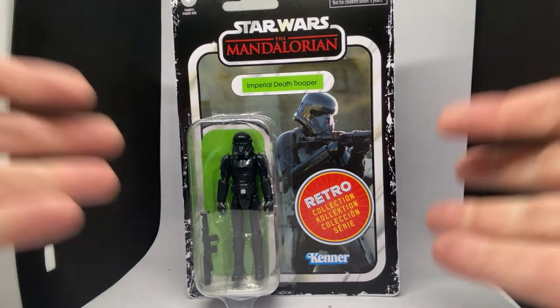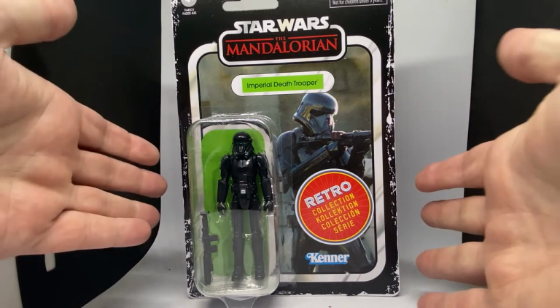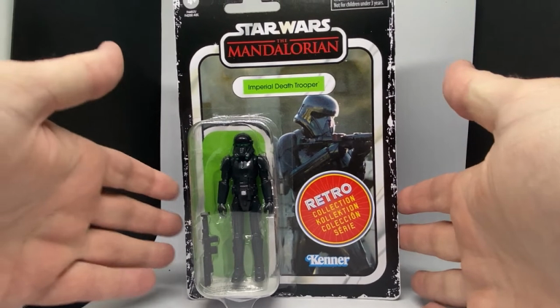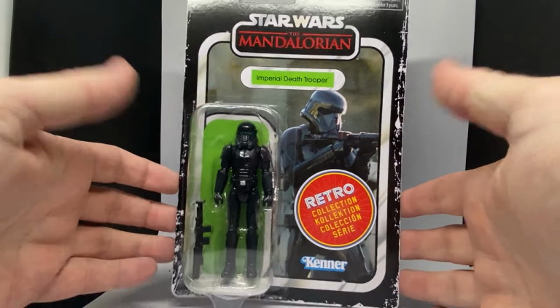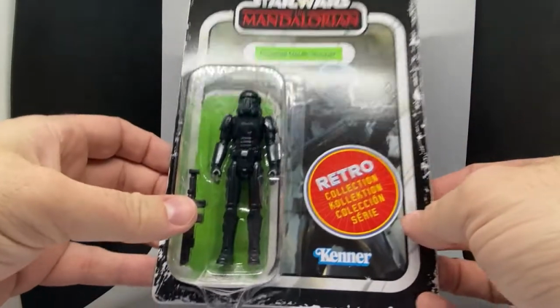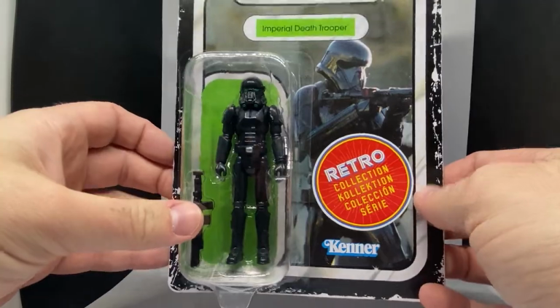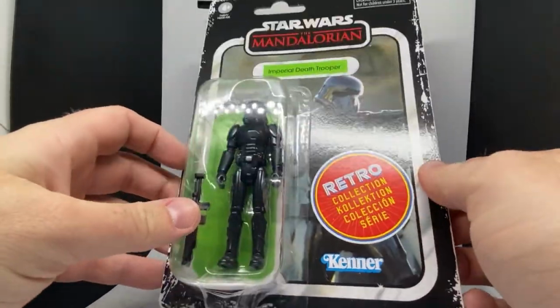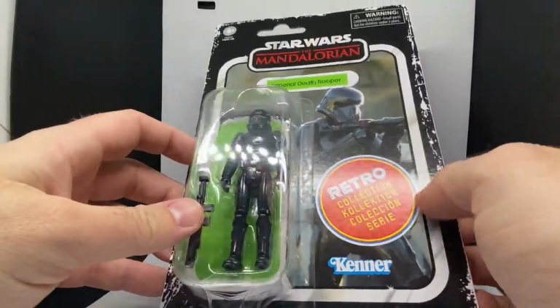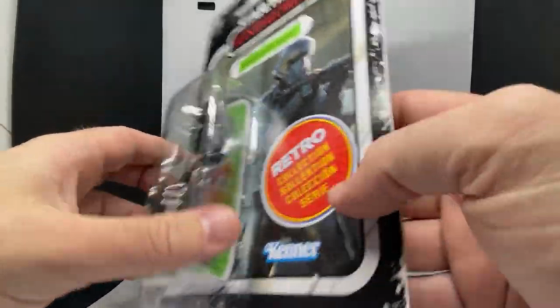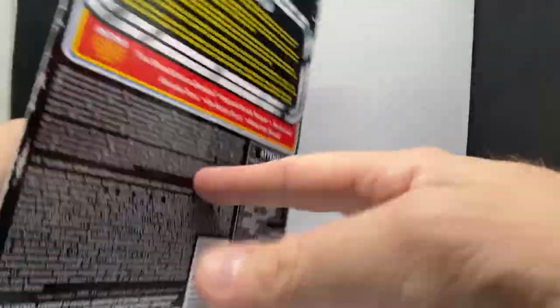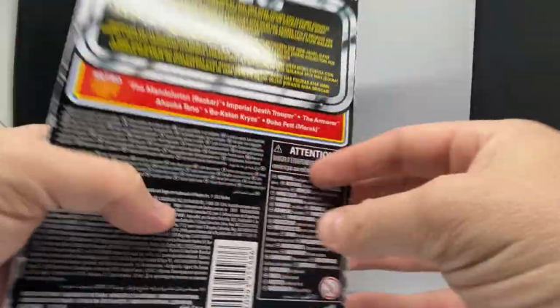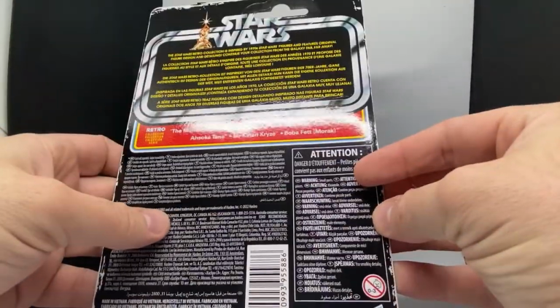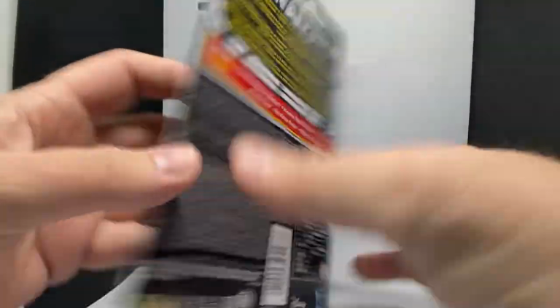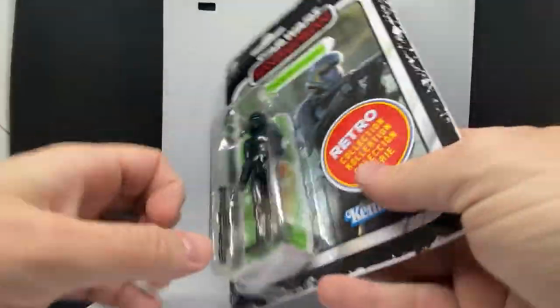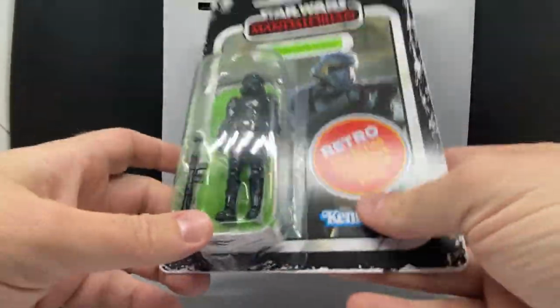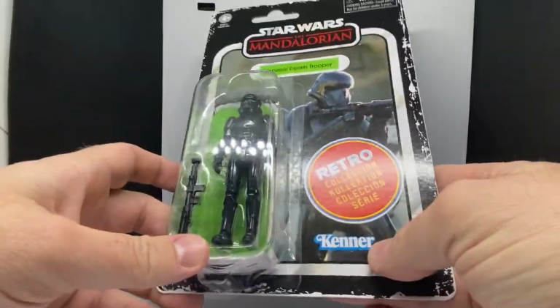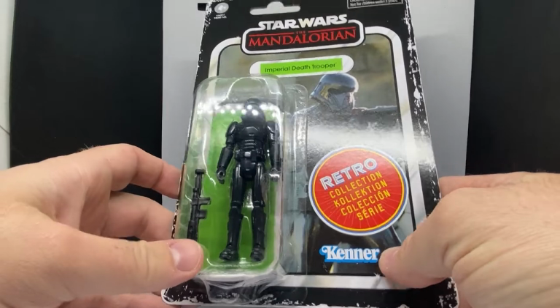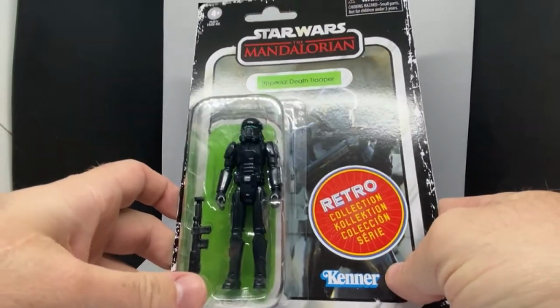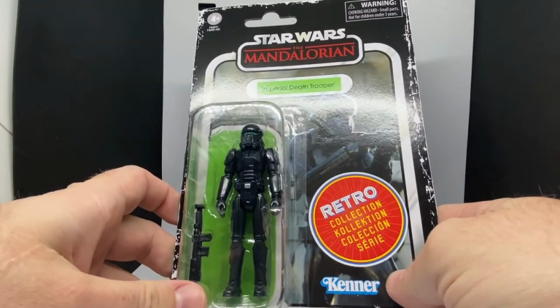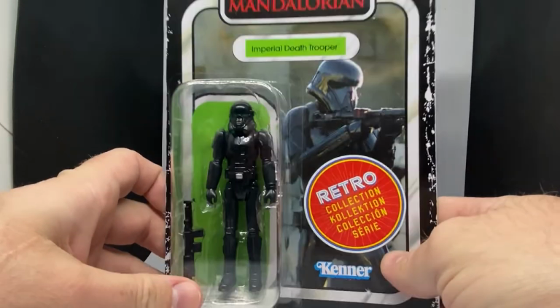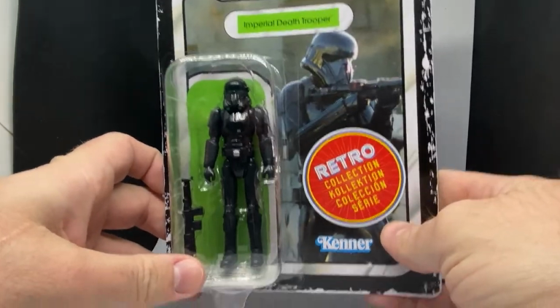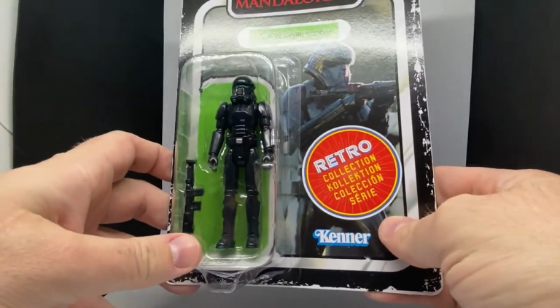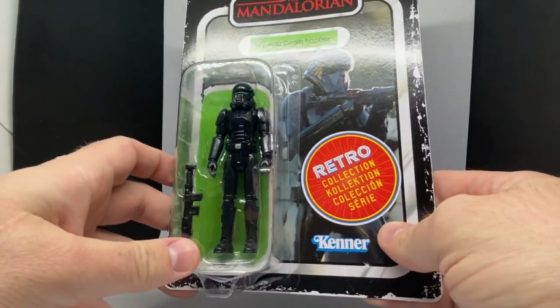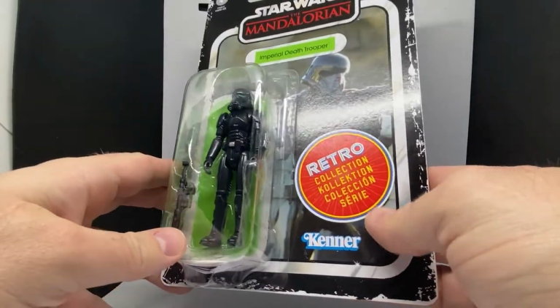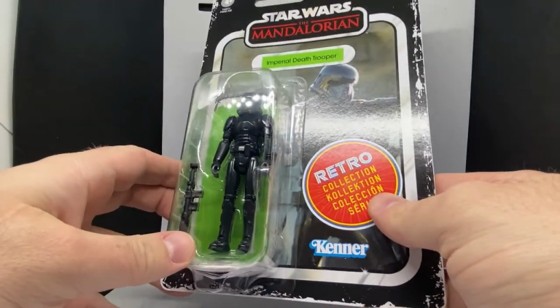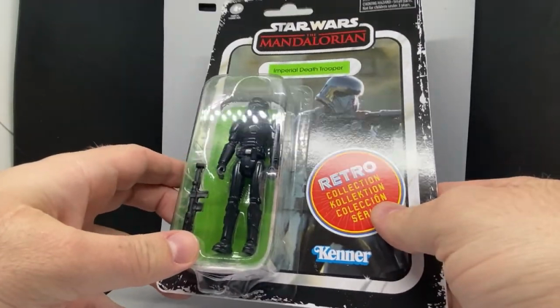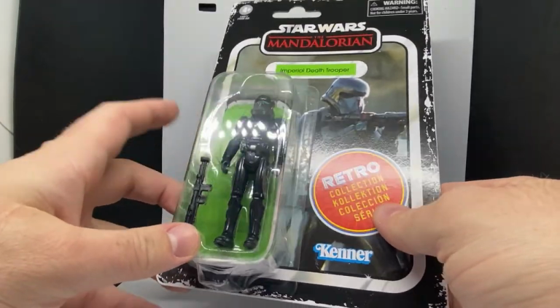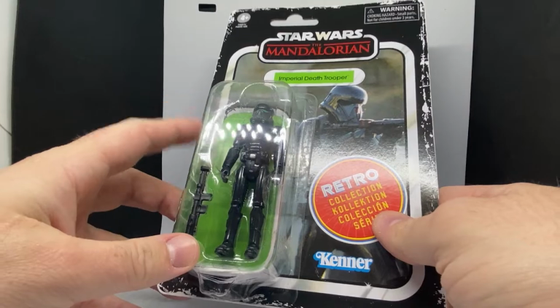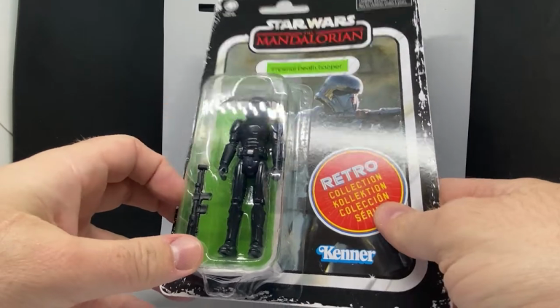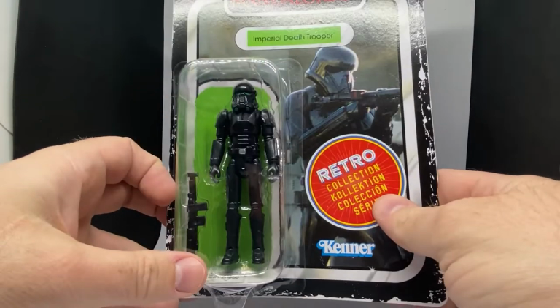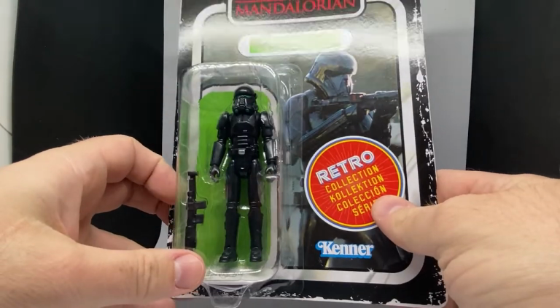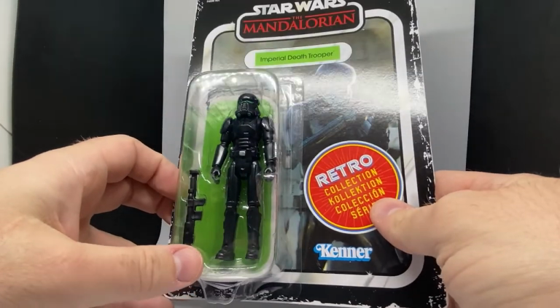Like I said with the Armorer review, I've definitely come around on the retros again after being a little bit put off by them — I don't know, there's just something like I'm tired of them milking it — but then I get them in hand and I actually really dig them.